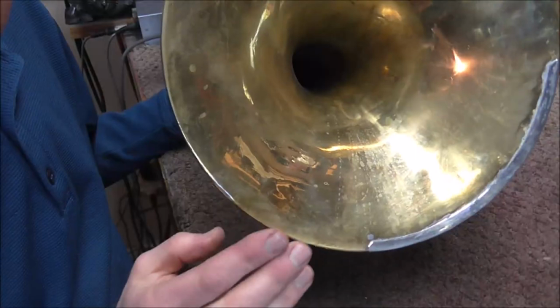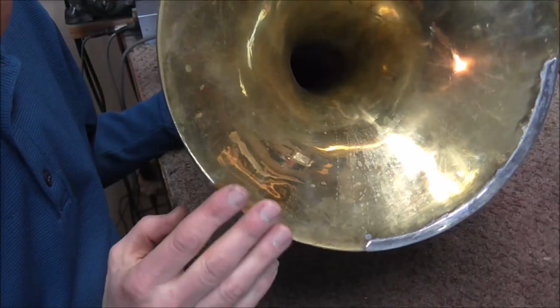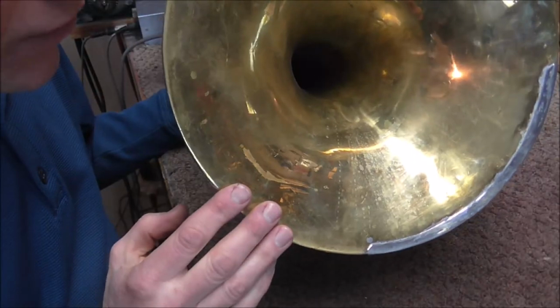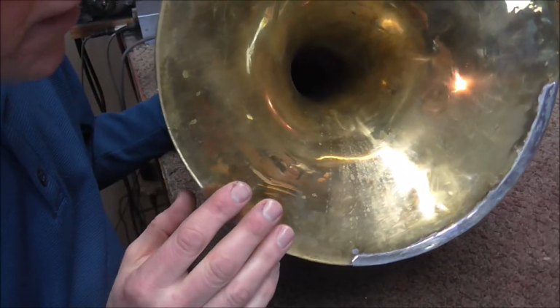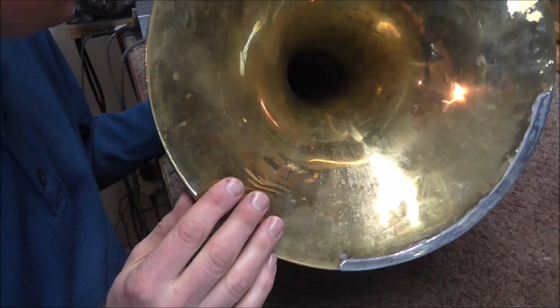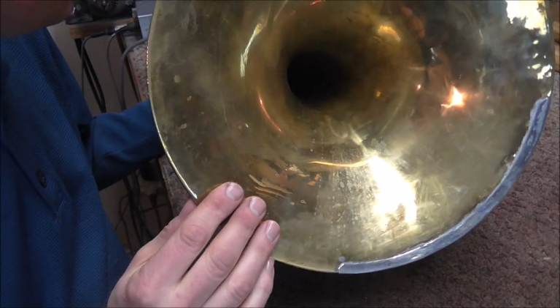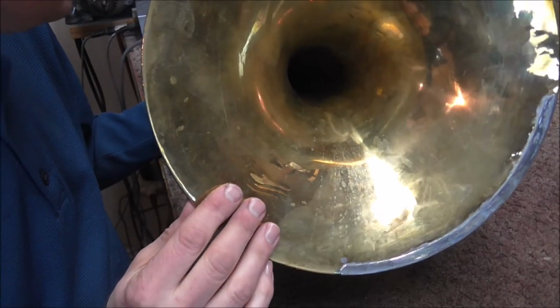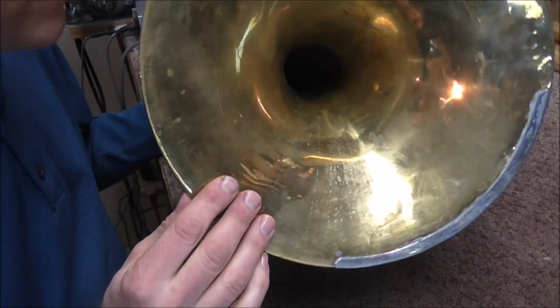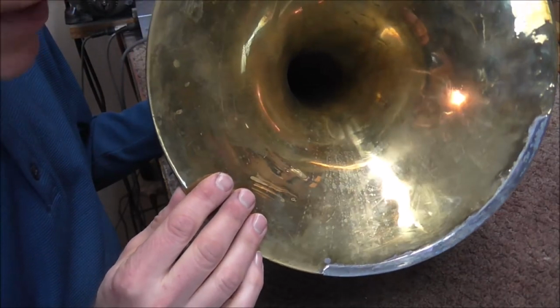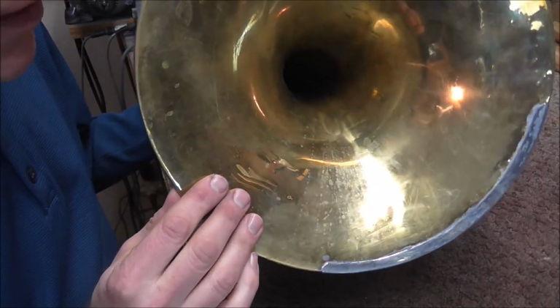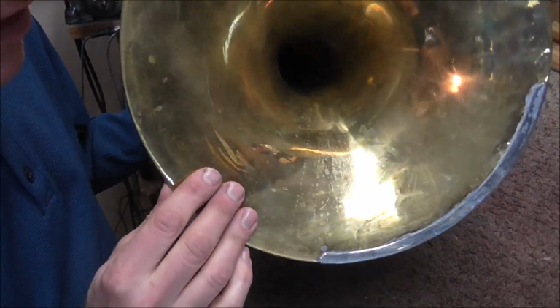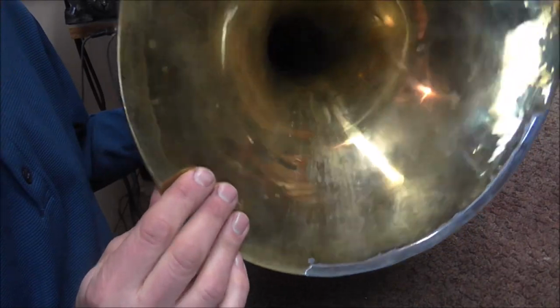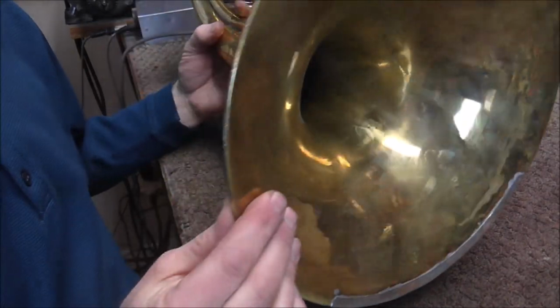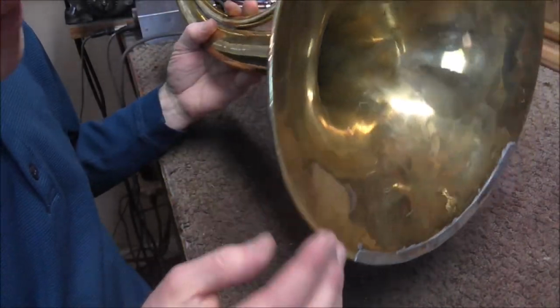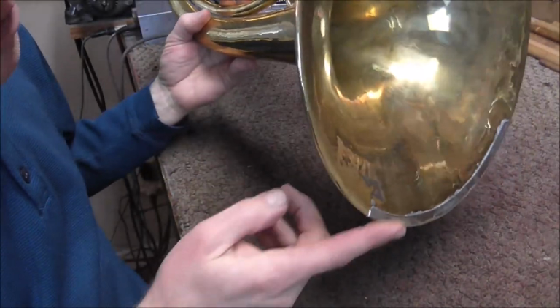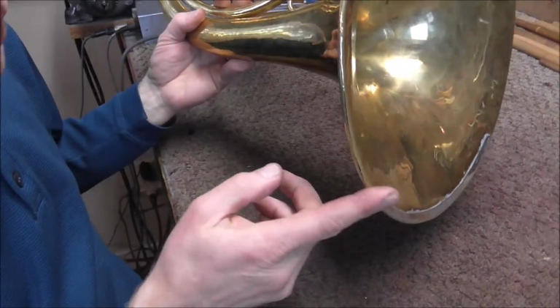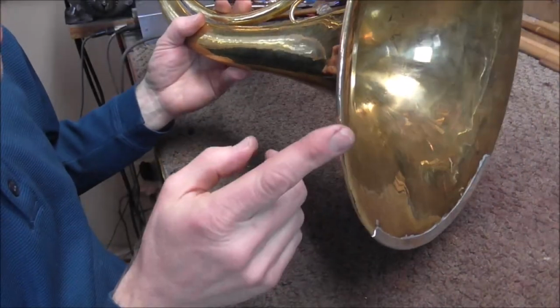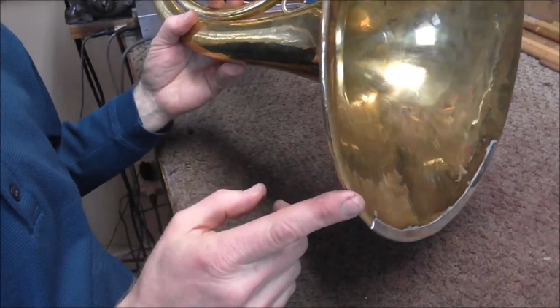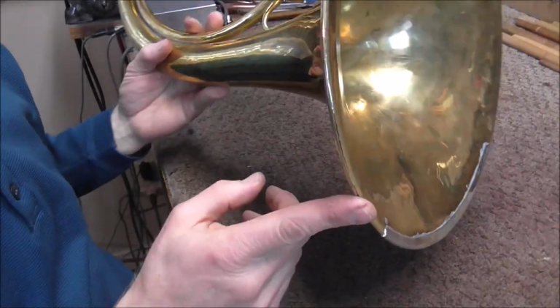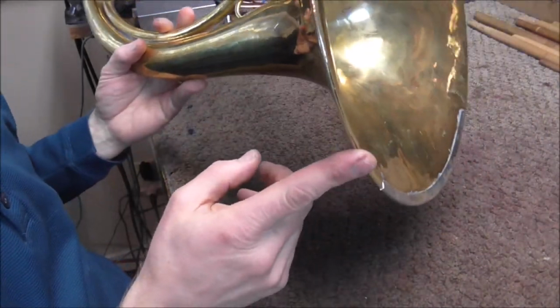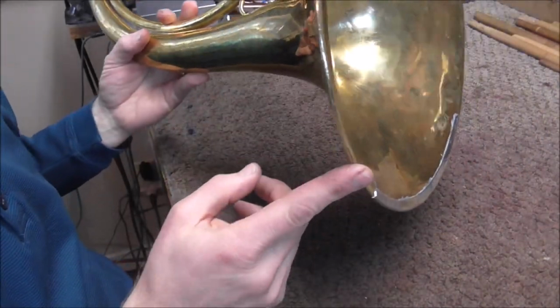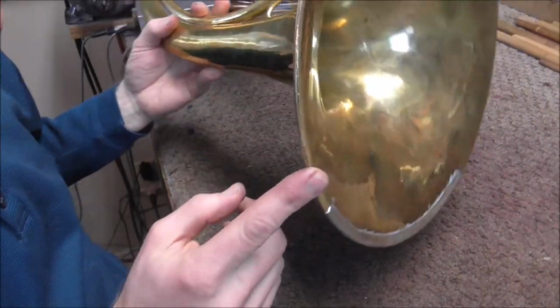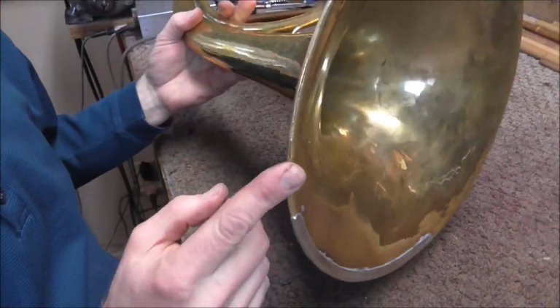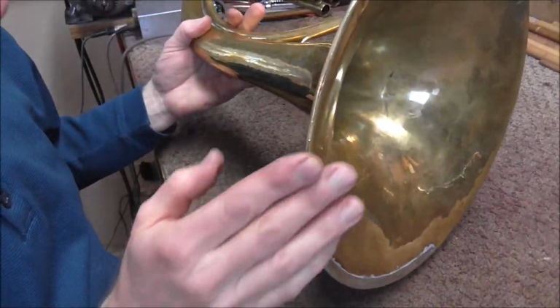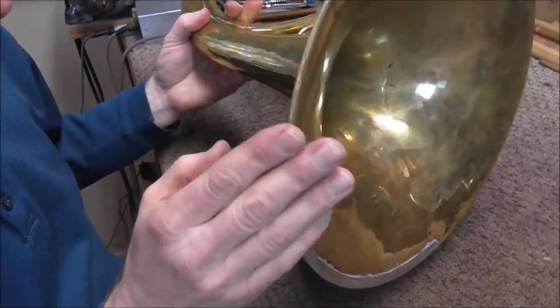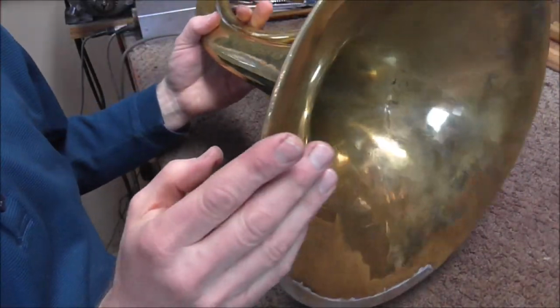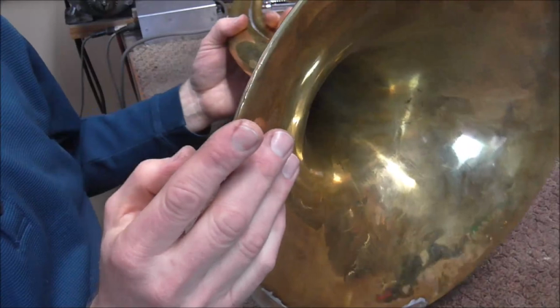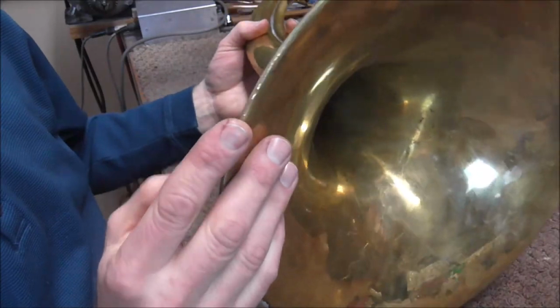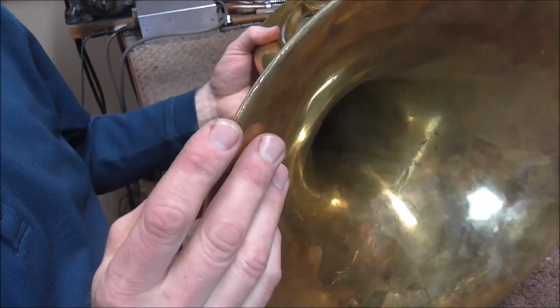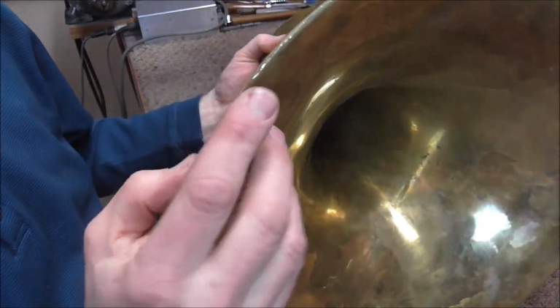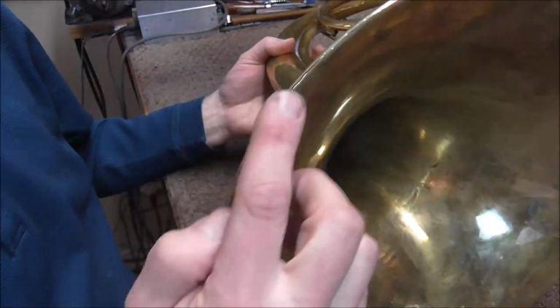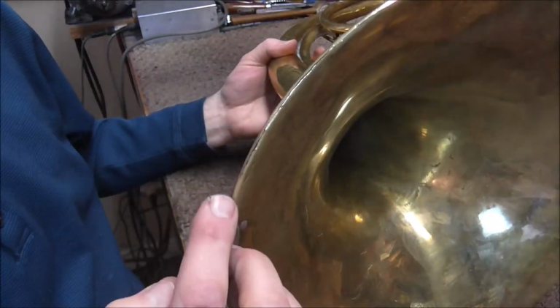This horn is over 100 years old. It has been played a lot, so this has been resting on a lot of legs over the years, and it has worn it down enough so that it cracked.